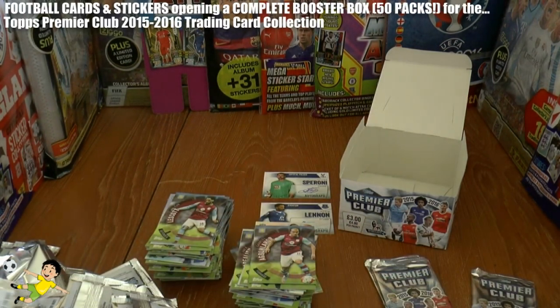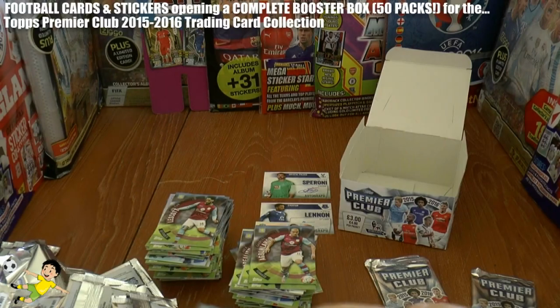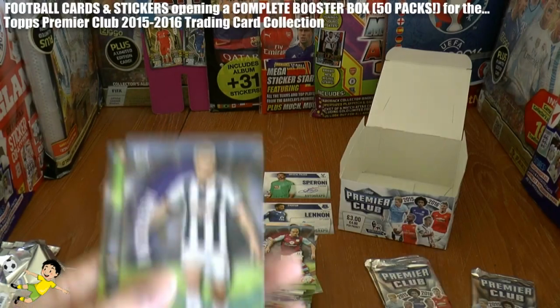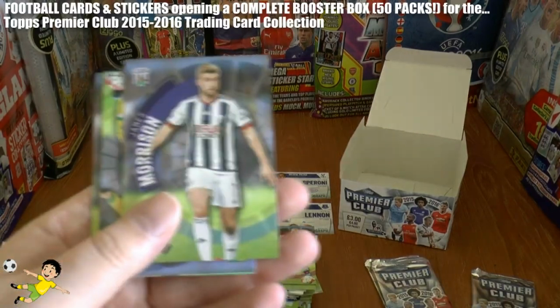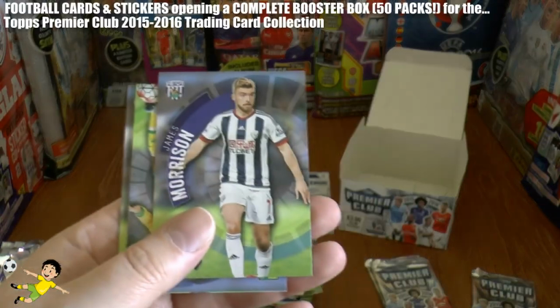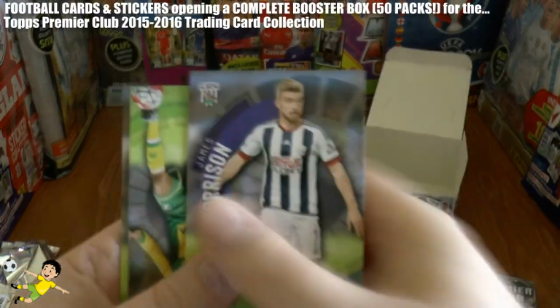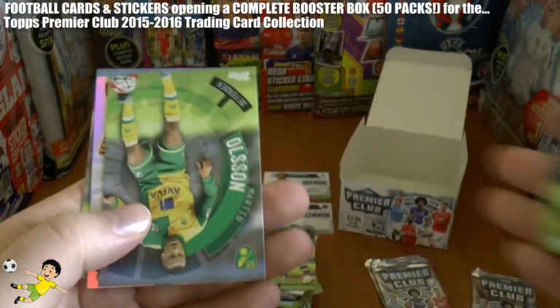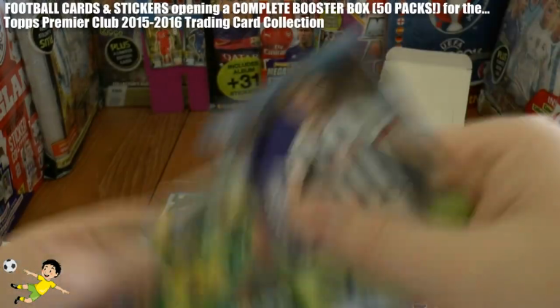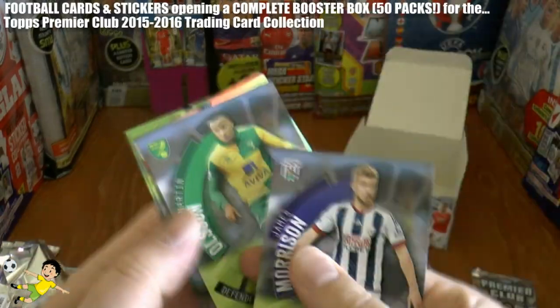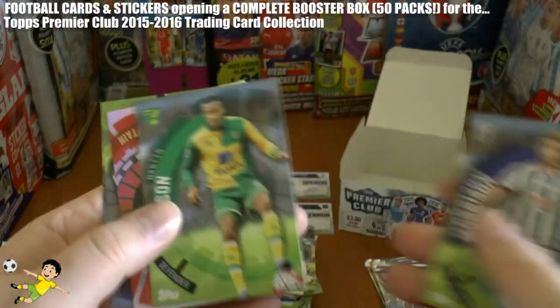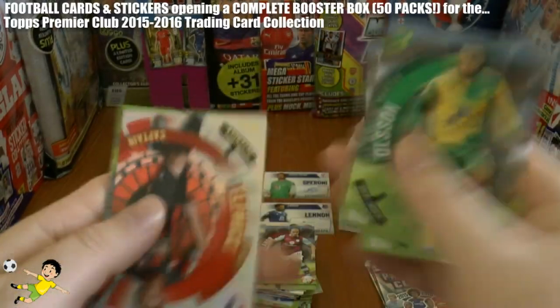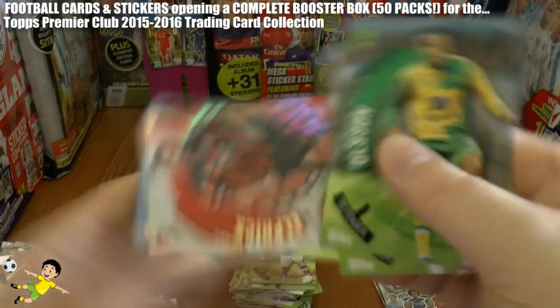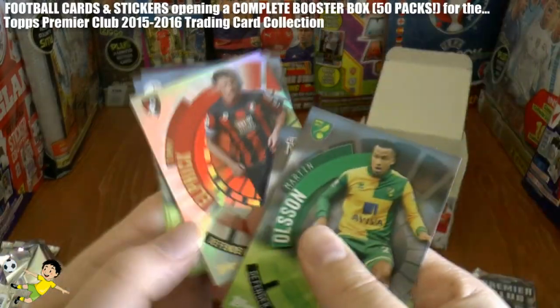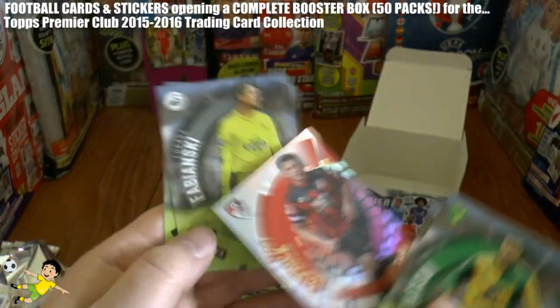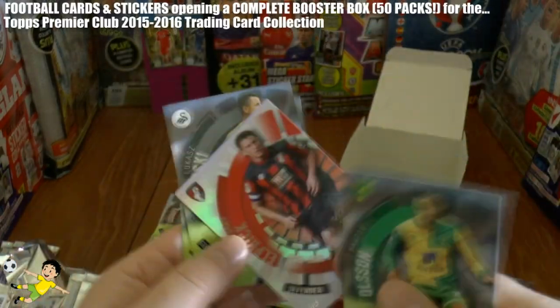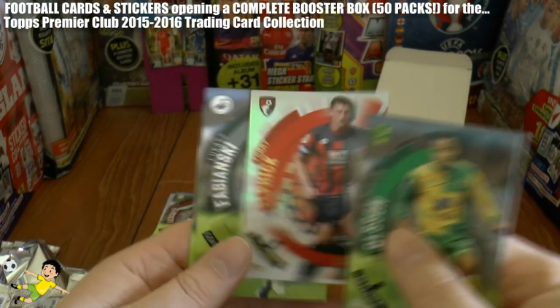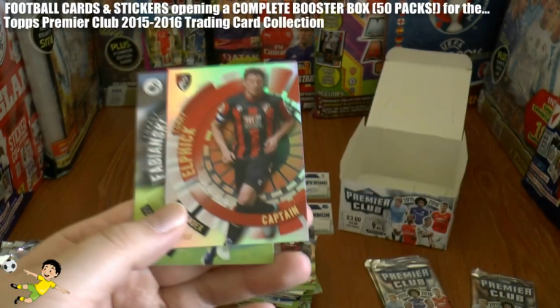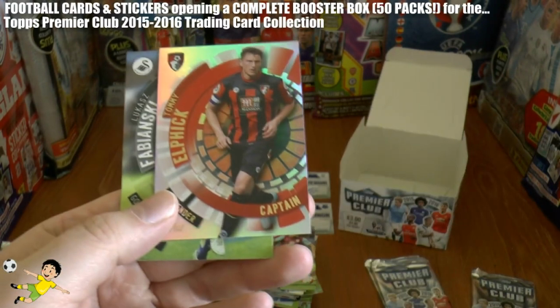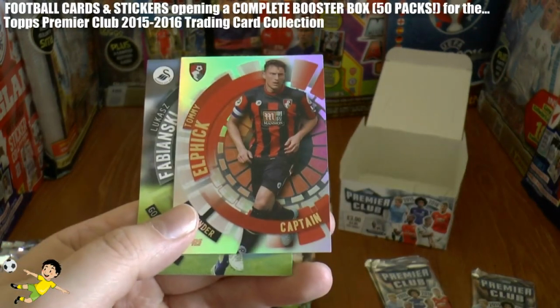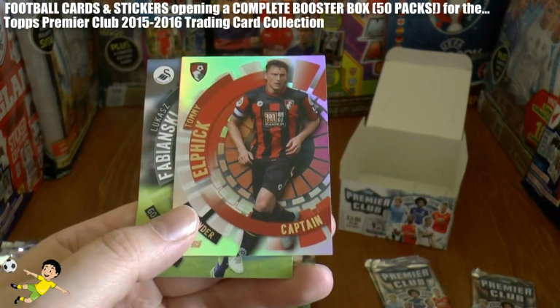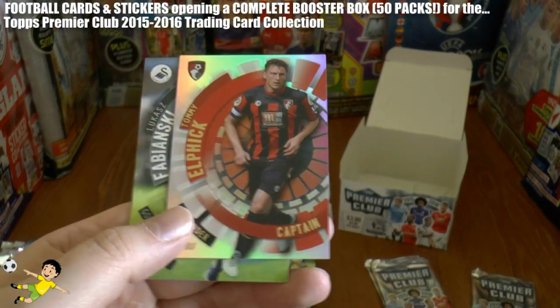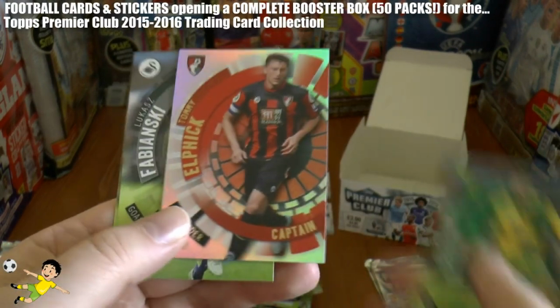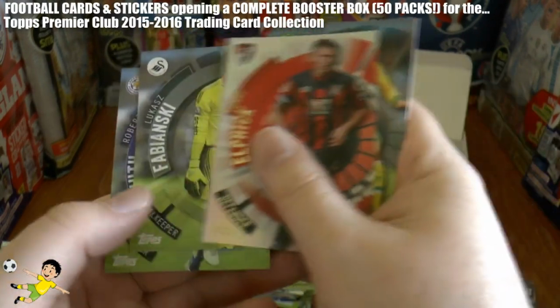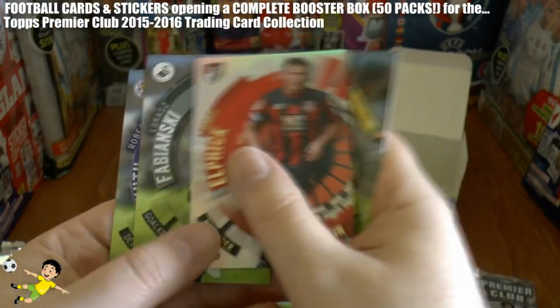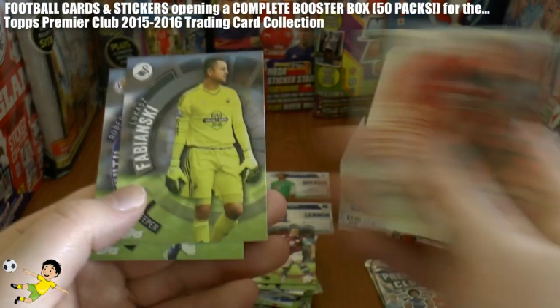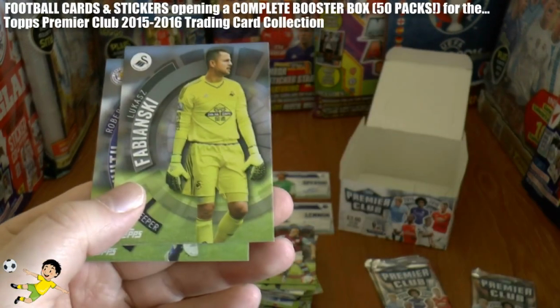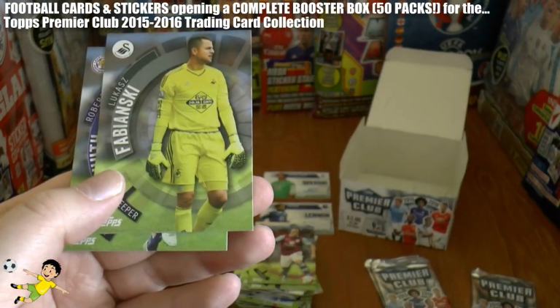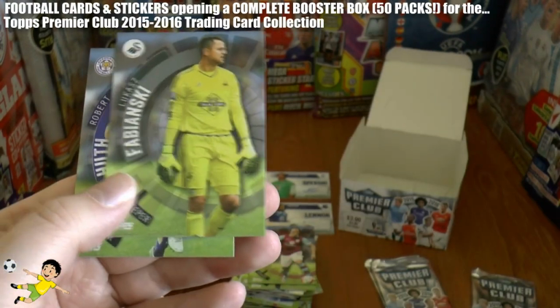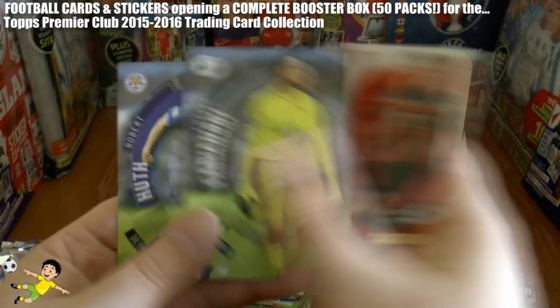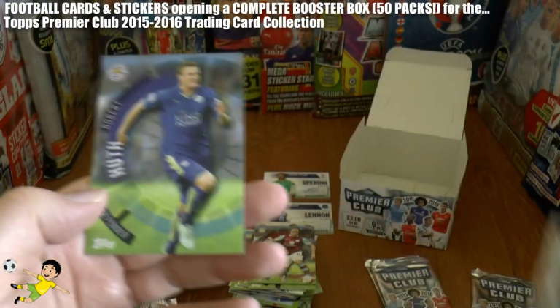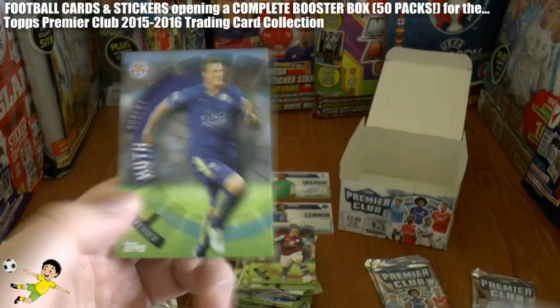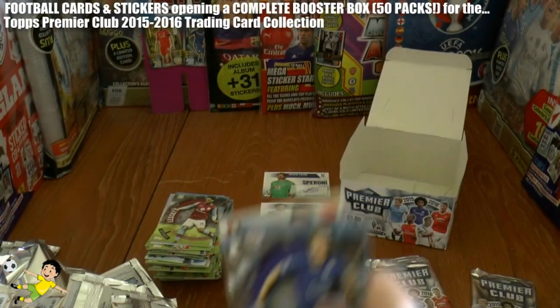As we continue through: James Morrison, Martin Olsen, Tommy Elphick Captain of AFC Bournemouth — done a fantastic job to stay up — Fabianski, and Huth.